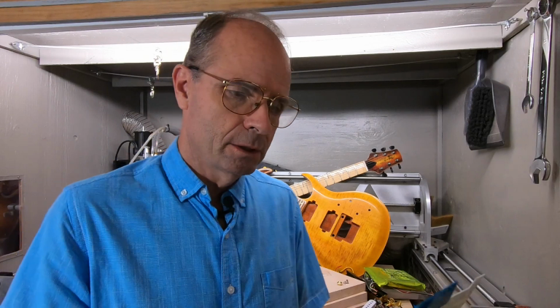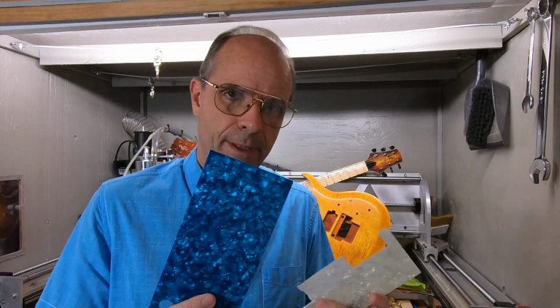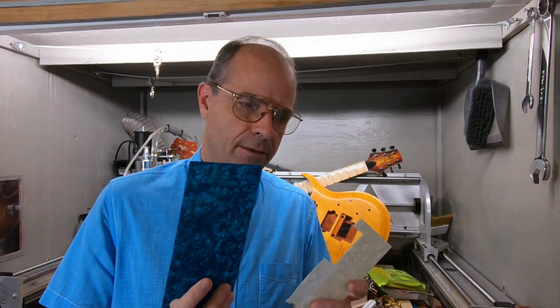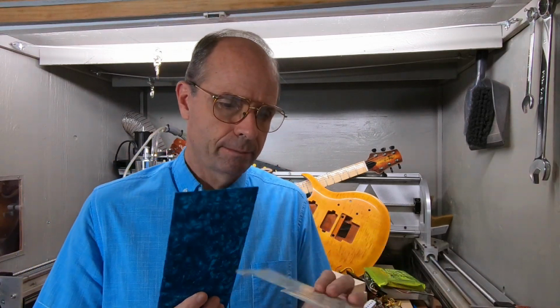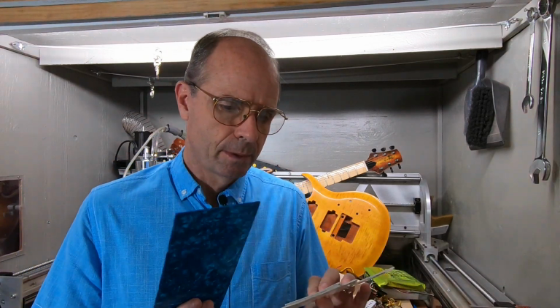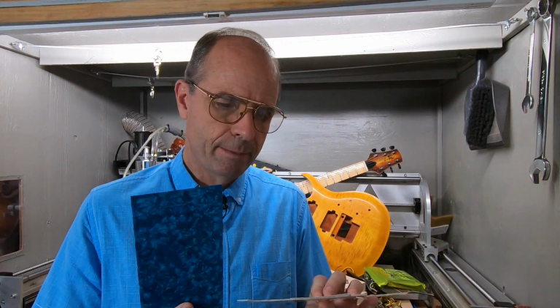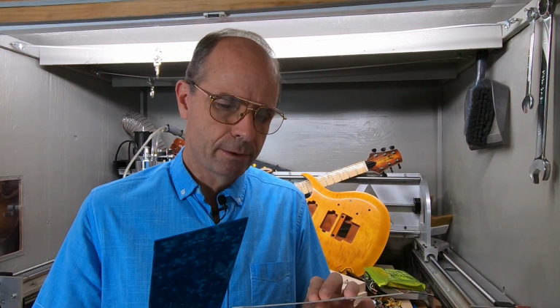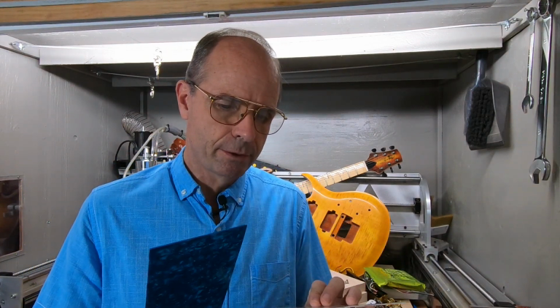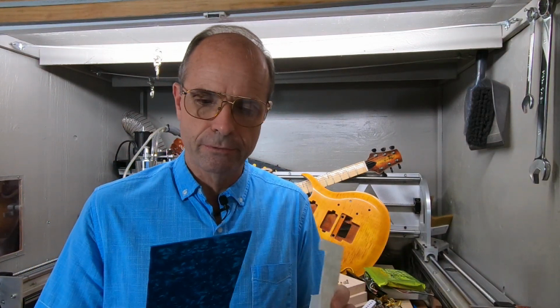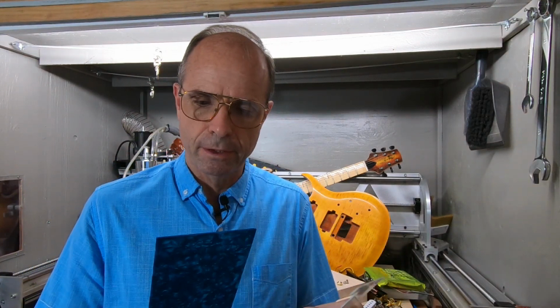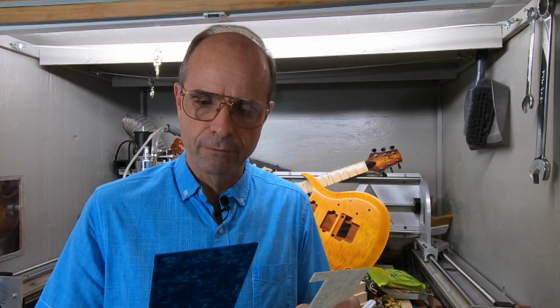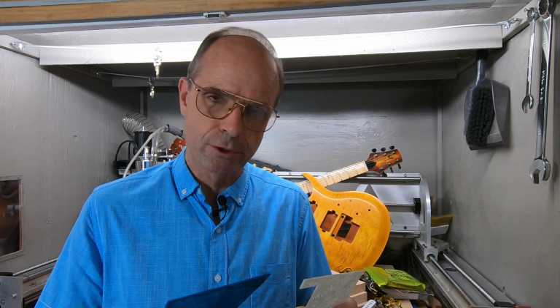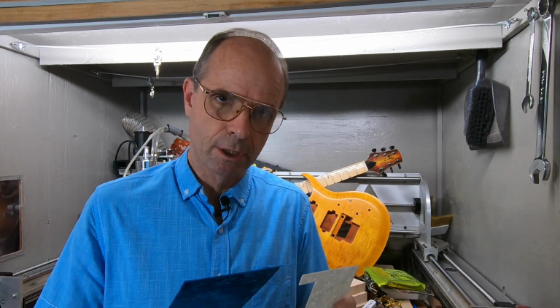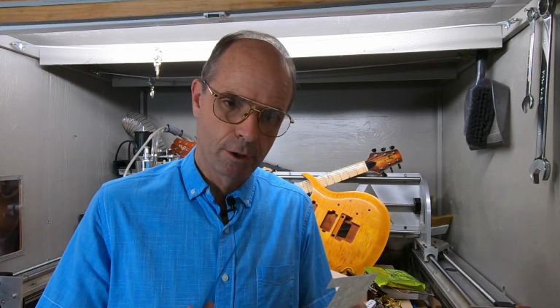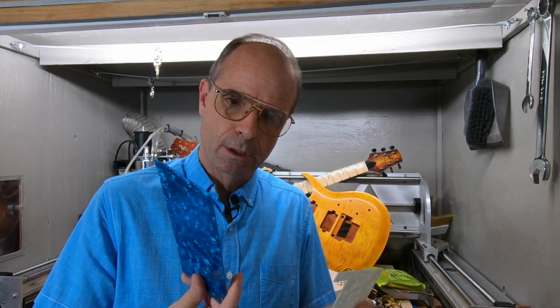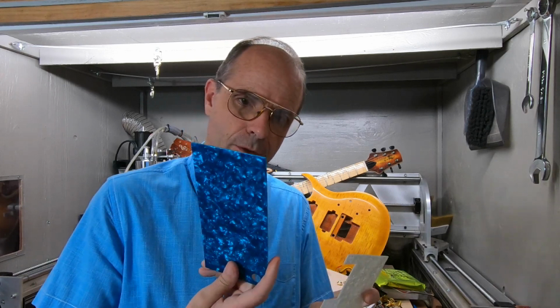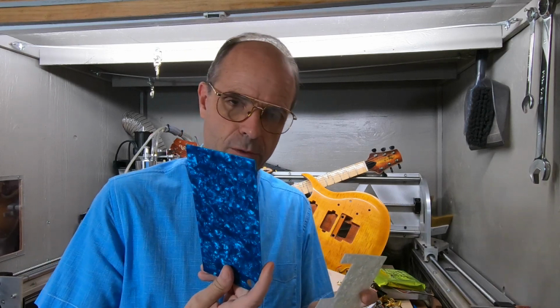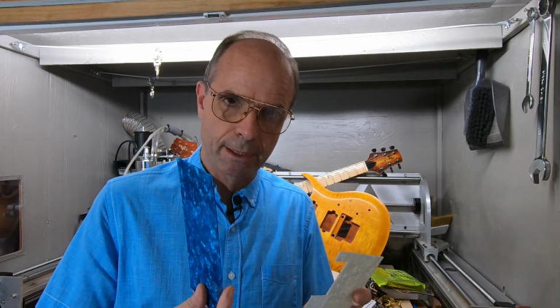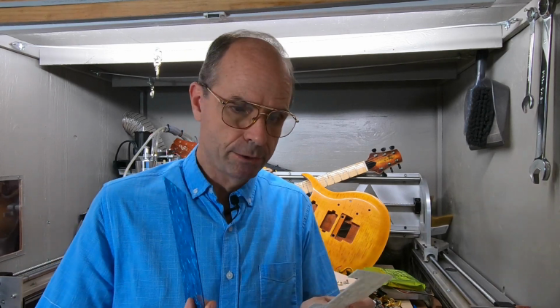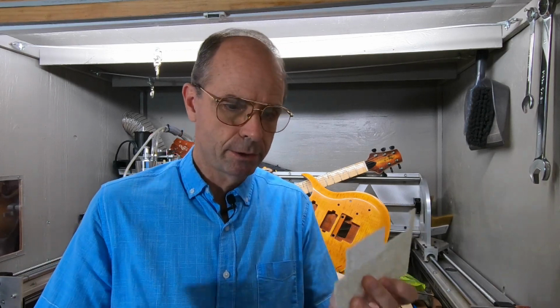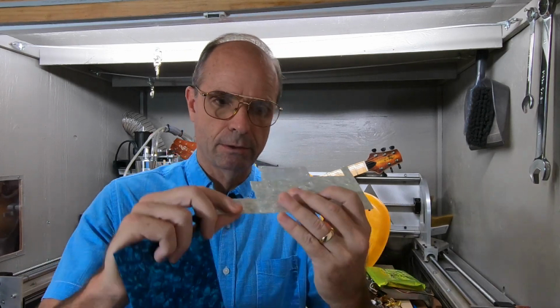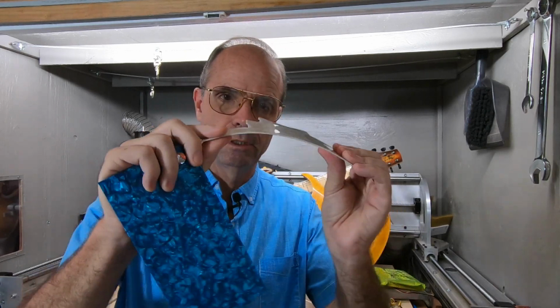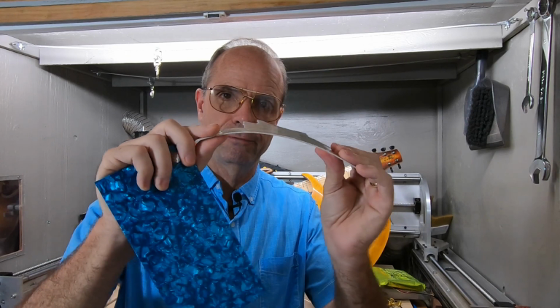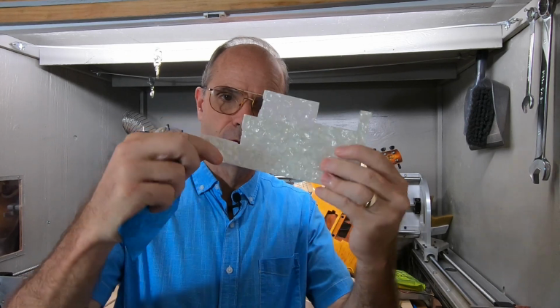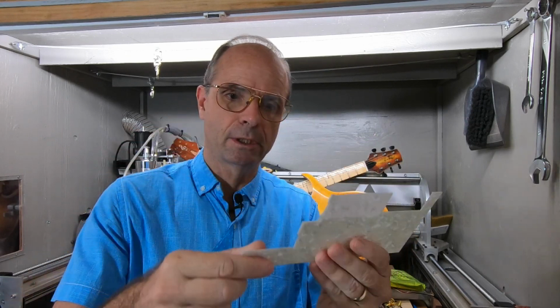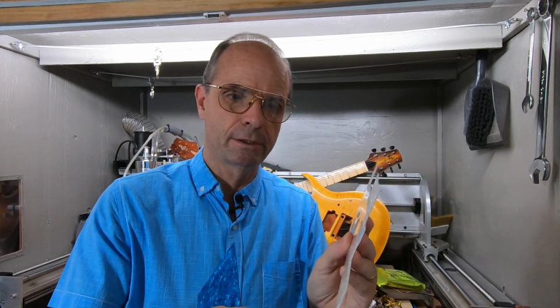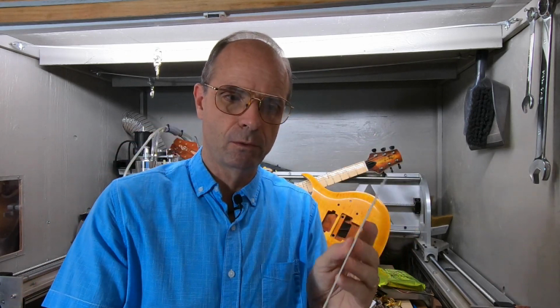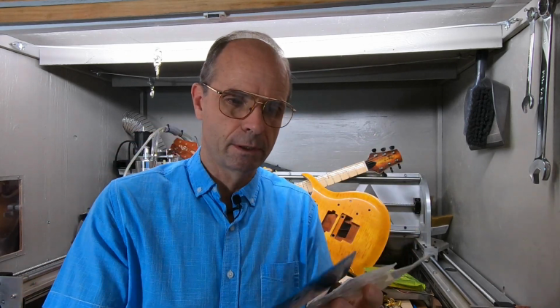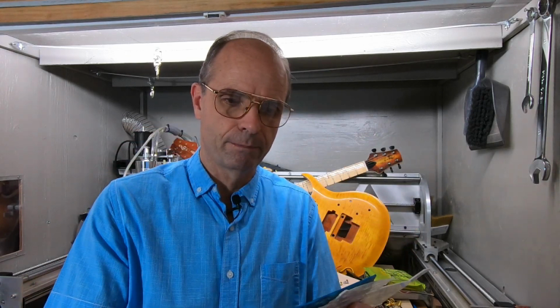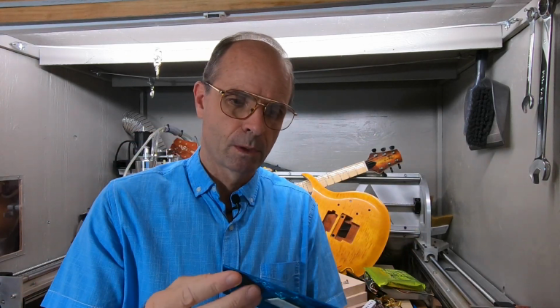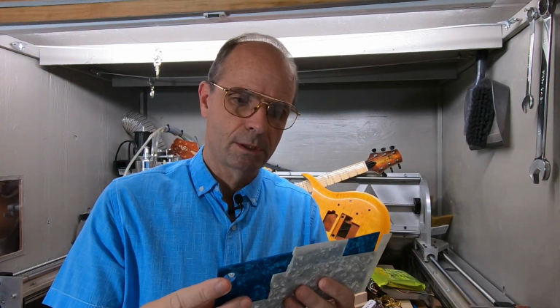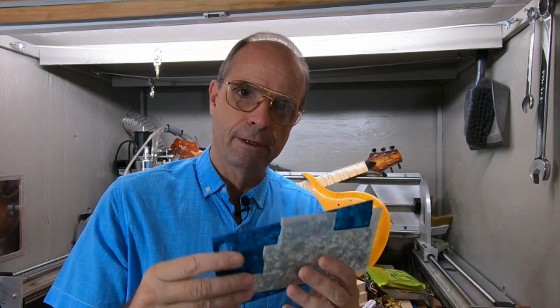This is just some plastic inlay material, and you could use this for anything you want. If you want to make a truss rod cover, you could use this. If you want to put inlays in your guitar, it's pretty flexible — you could cut it to the shape you want and stick it in there.